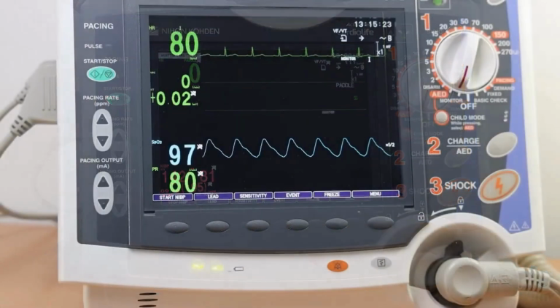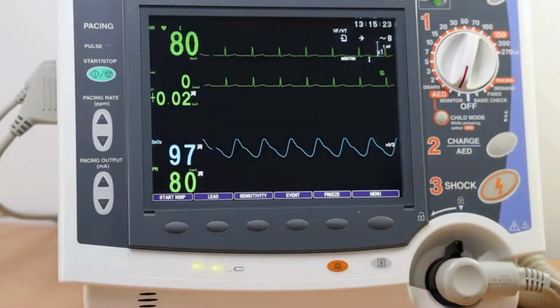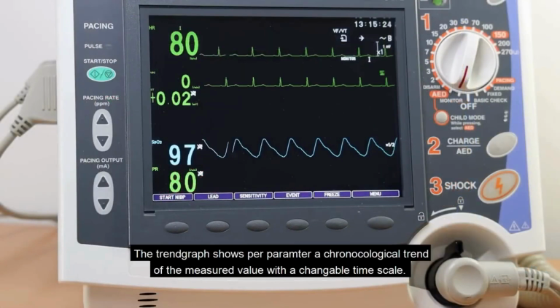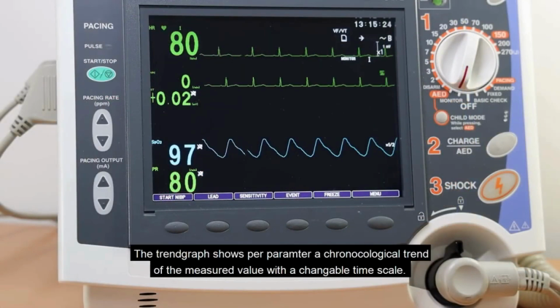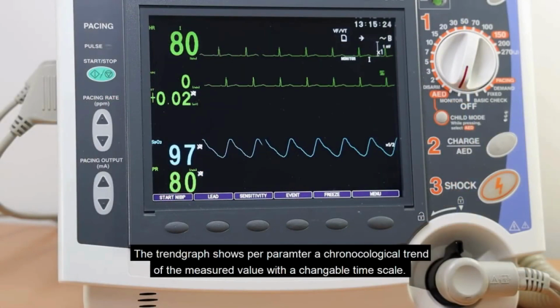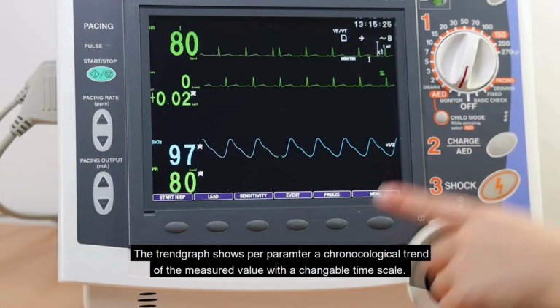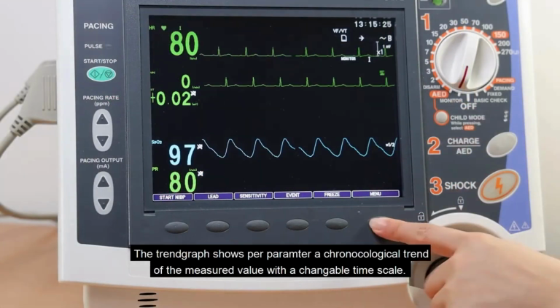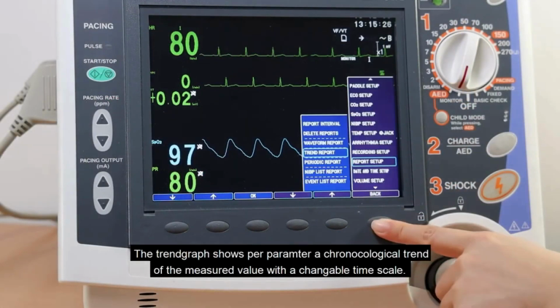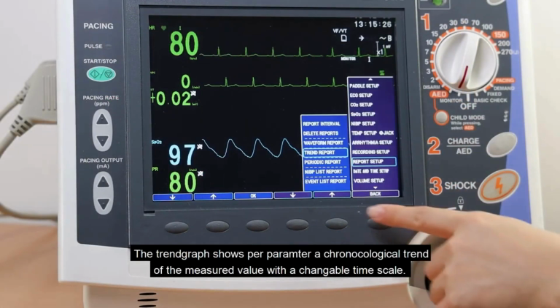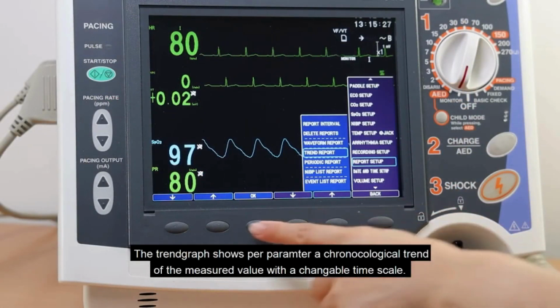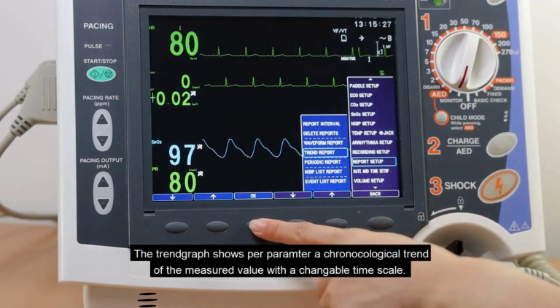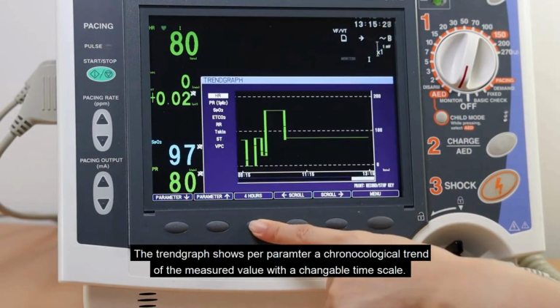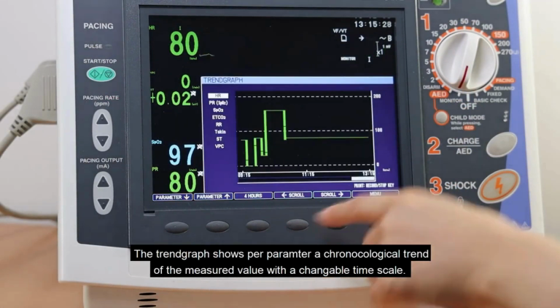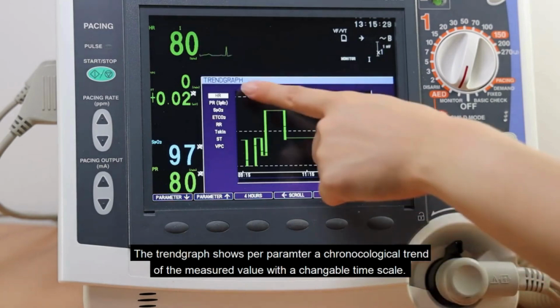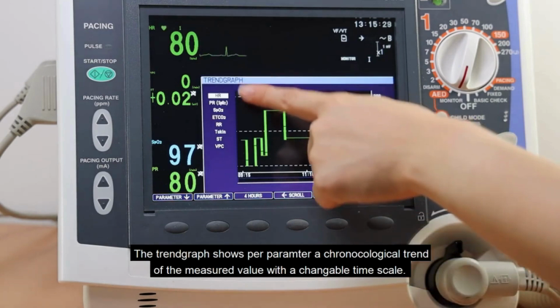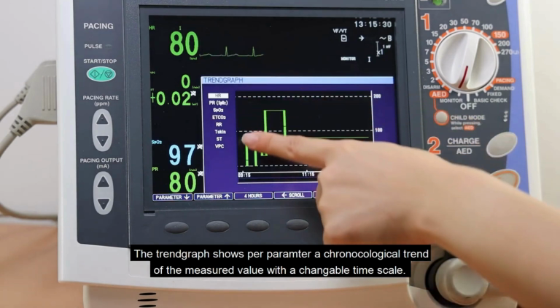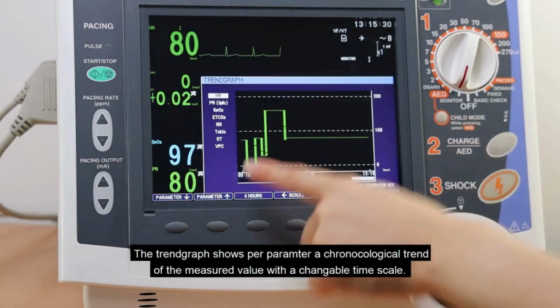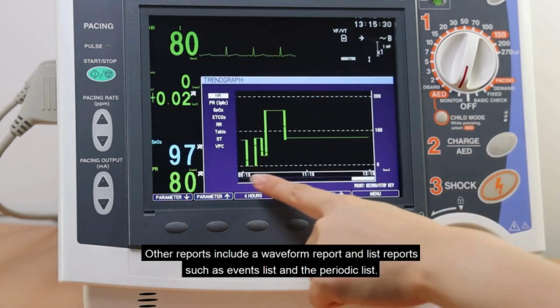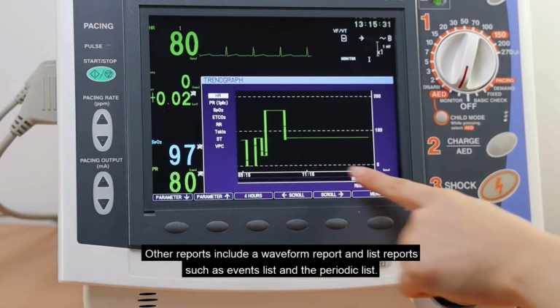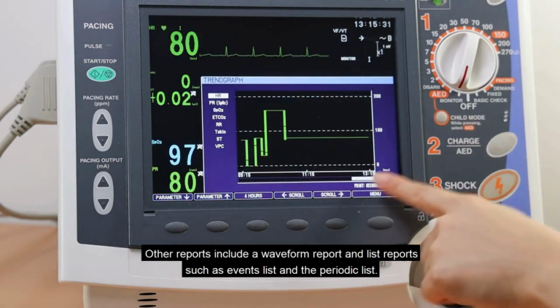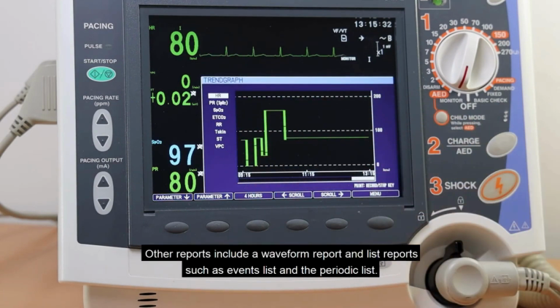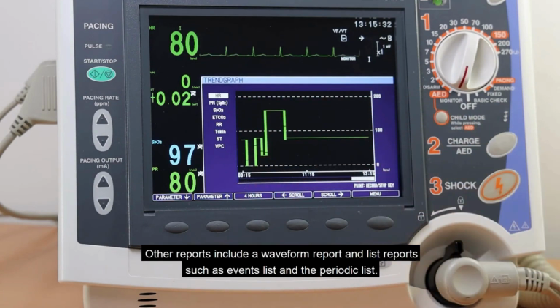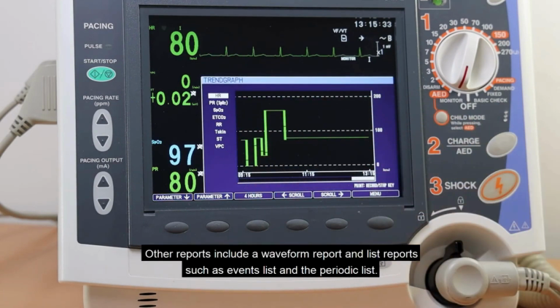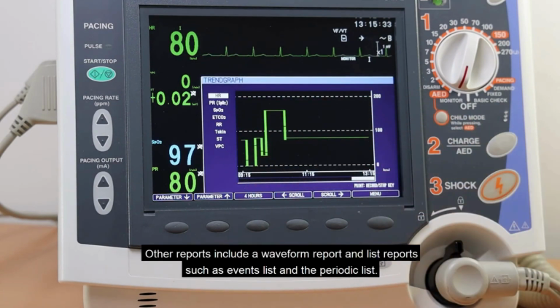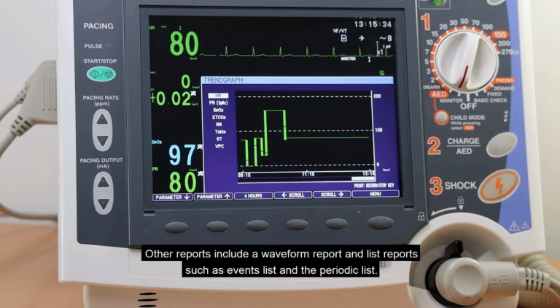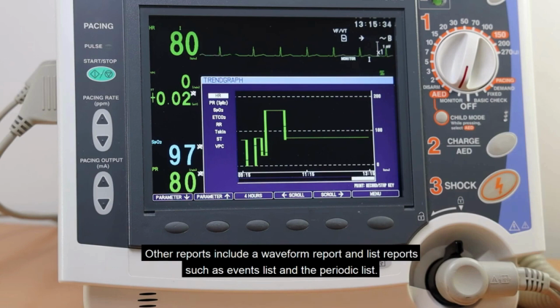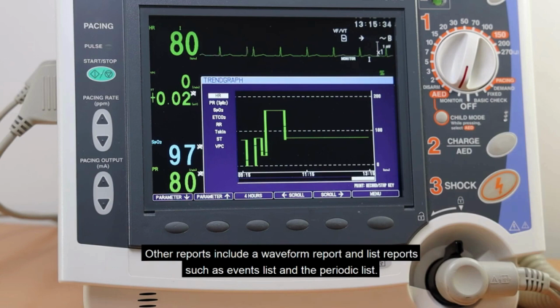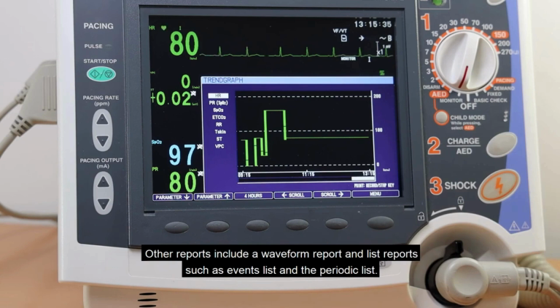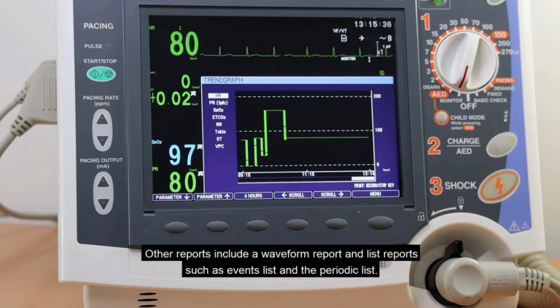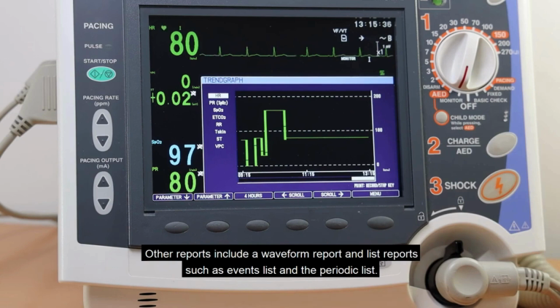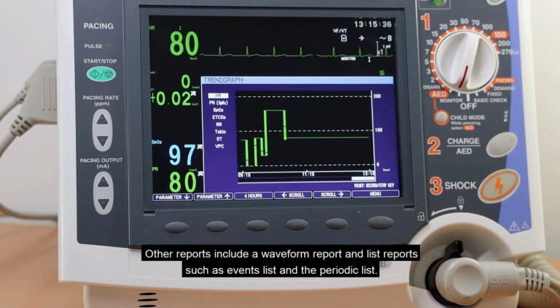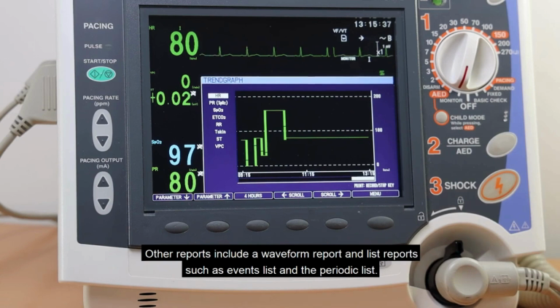The trend graph shows, per parameter, a chronological trend of the measured value with a changeable timescale. Other reports include waveform reports and list reports, such as event lists and periodic lists.